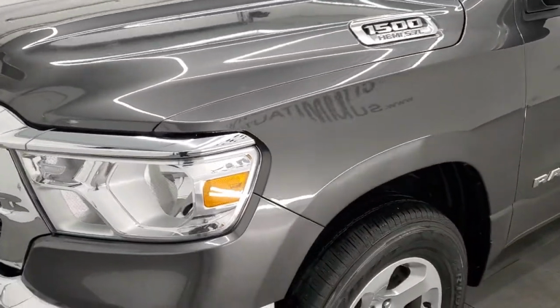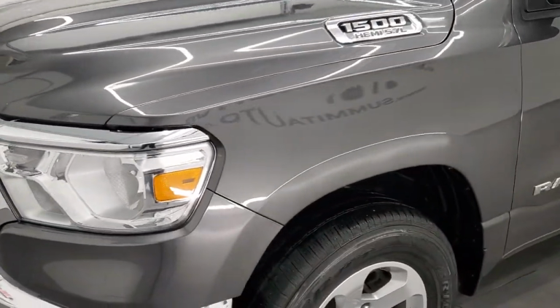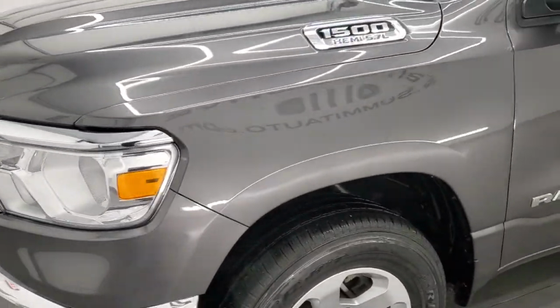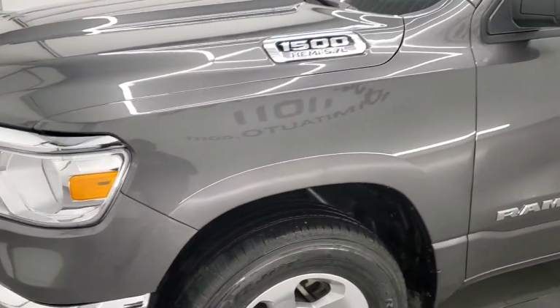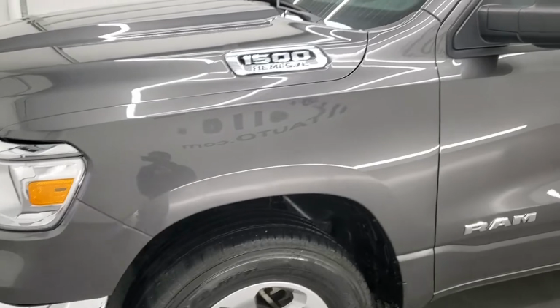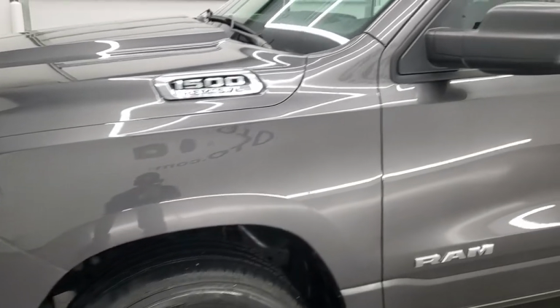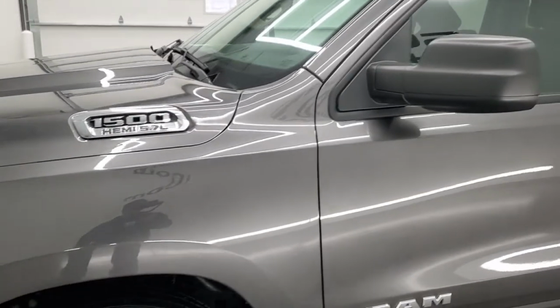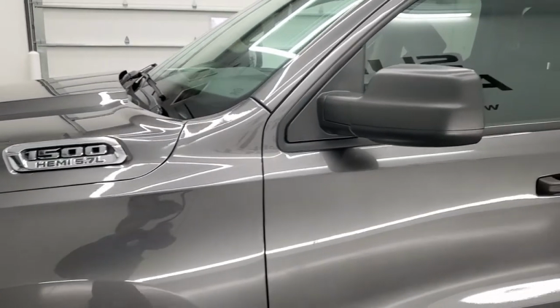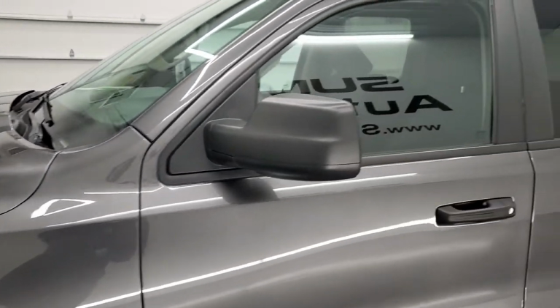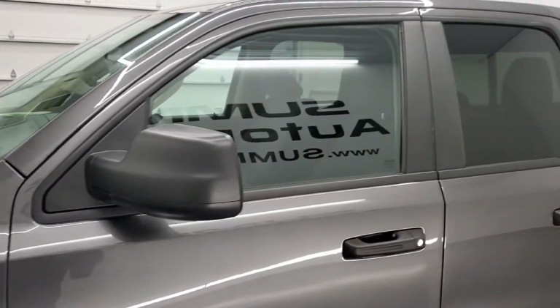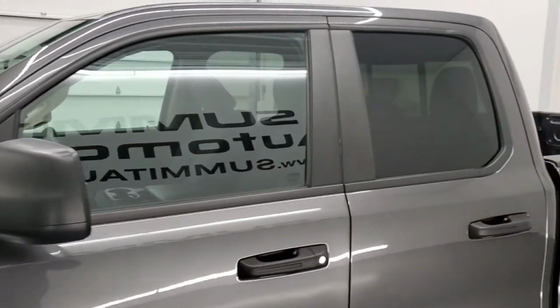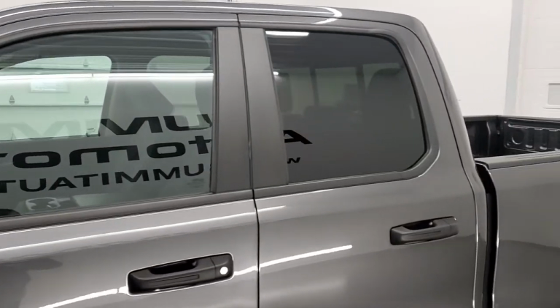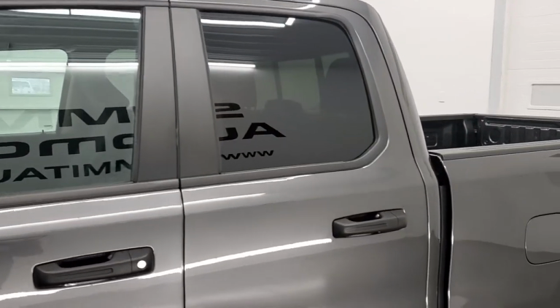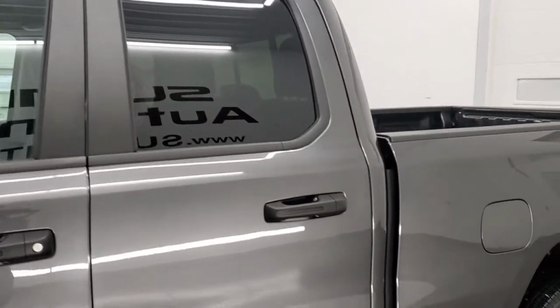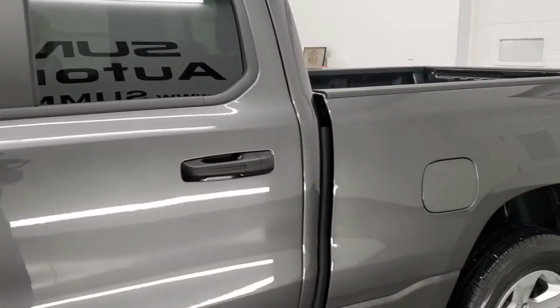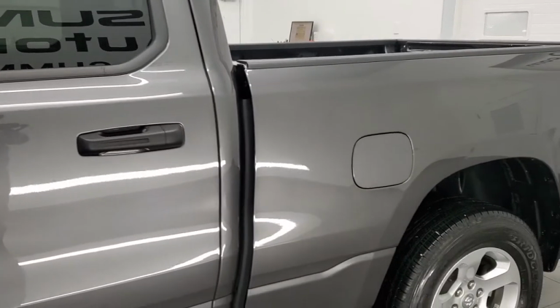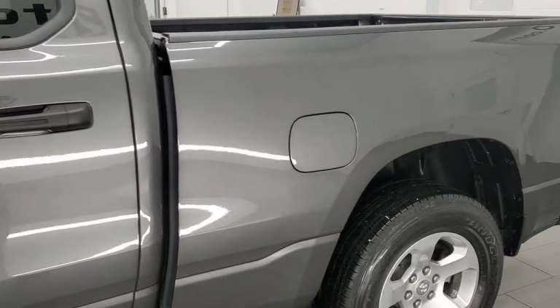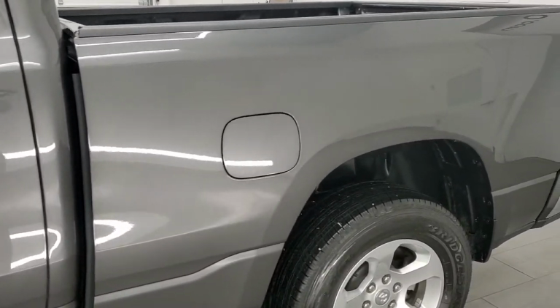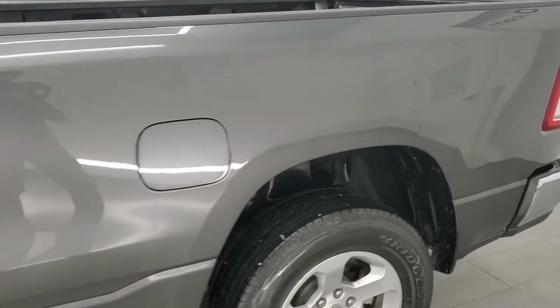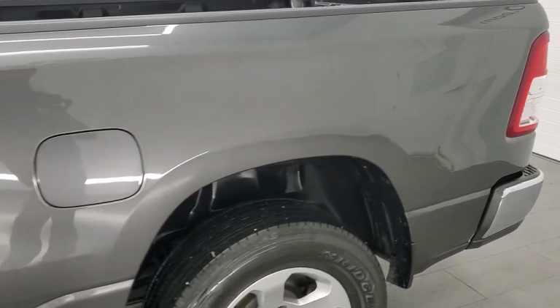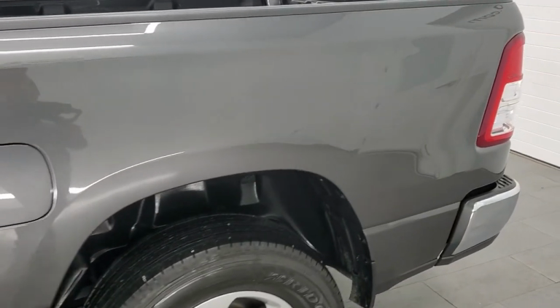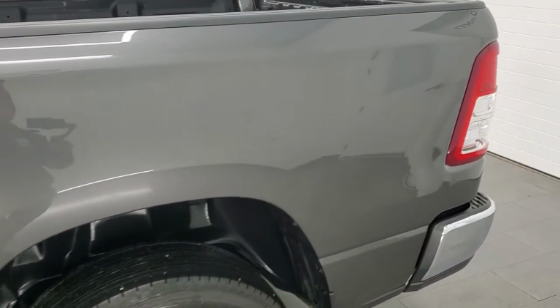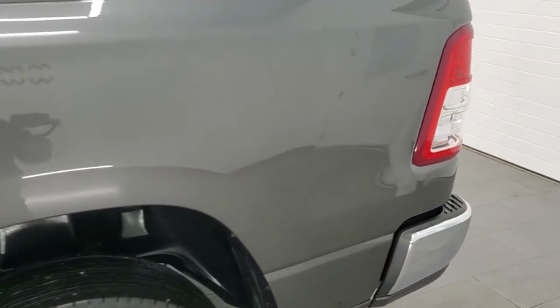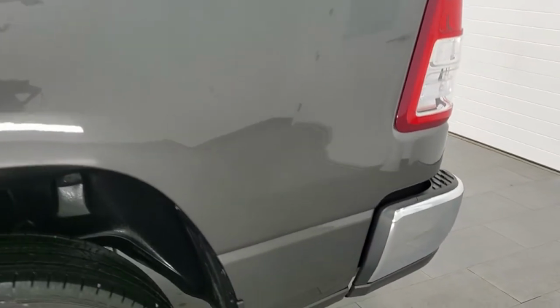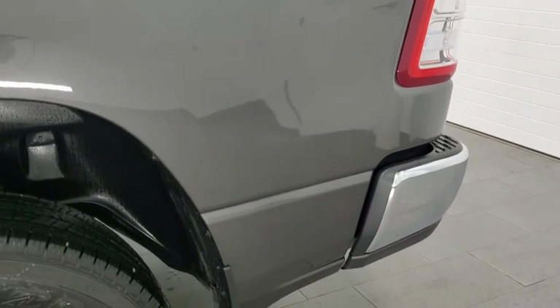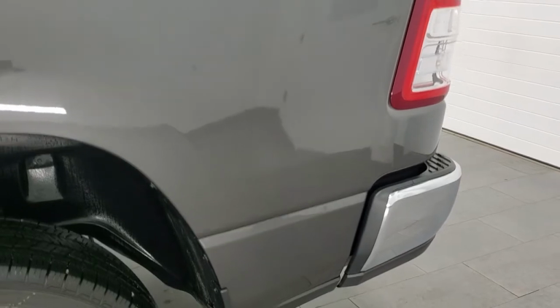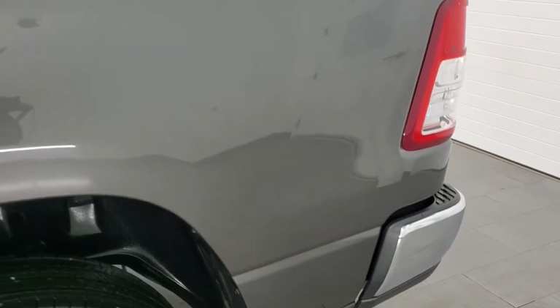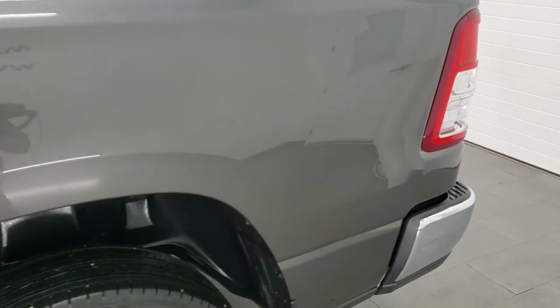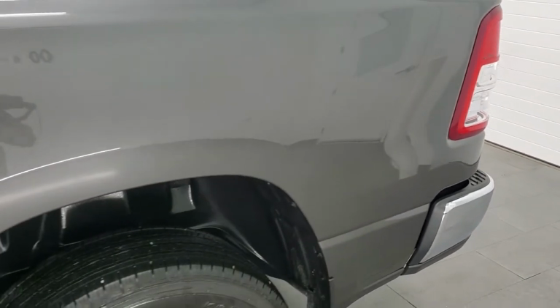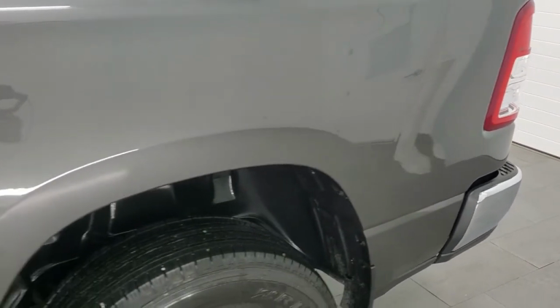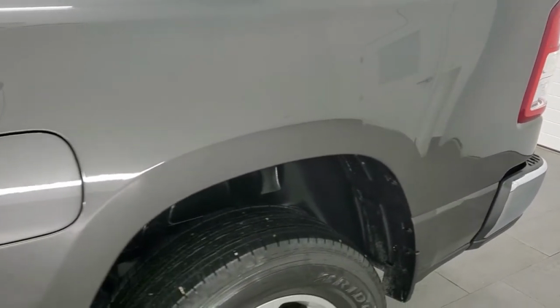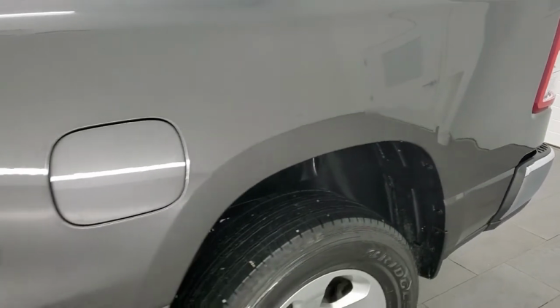We shoot all of our videos in 1080p, 60 frames per second. So if you have HD capabilities on your computer, tablet, smartphone, or television, I highly recommend turning them on right now because it is your best way to check out the quality, condition, and options of the truck before seeing it in person.